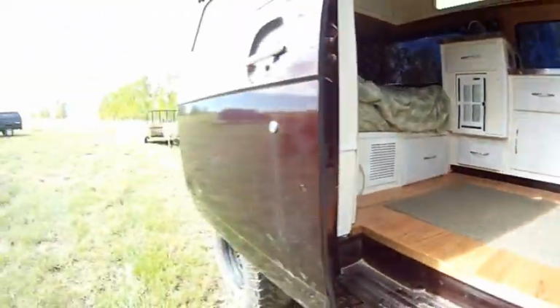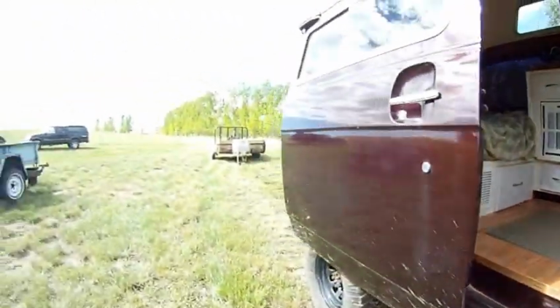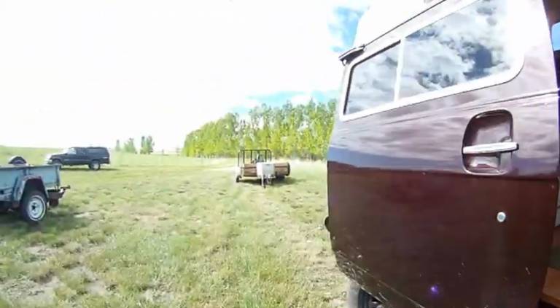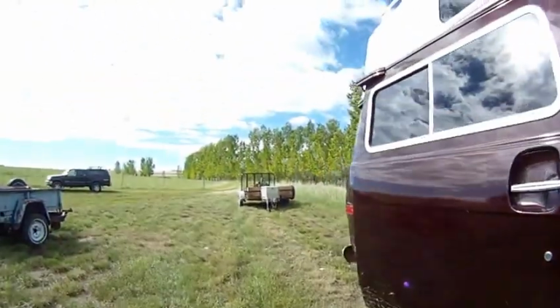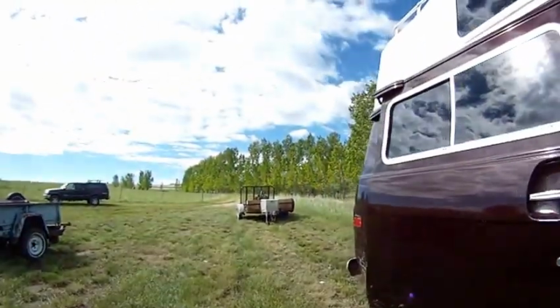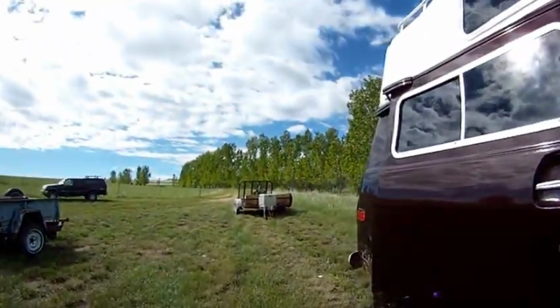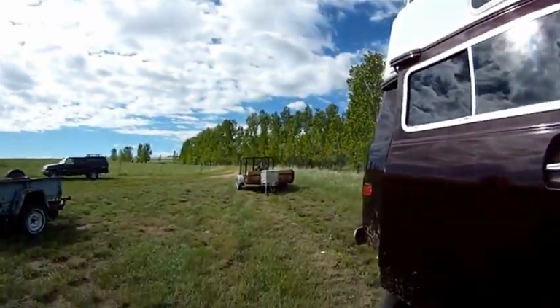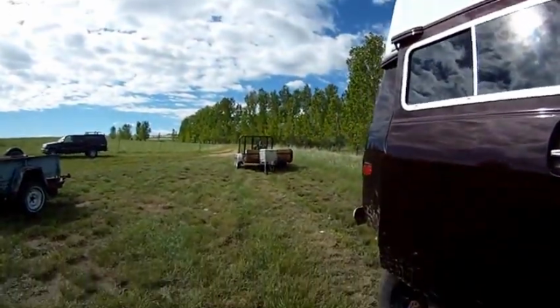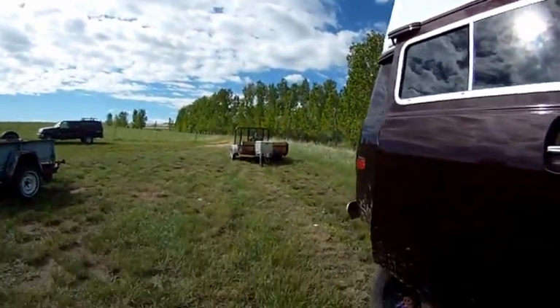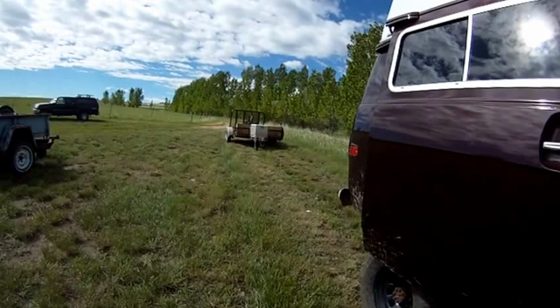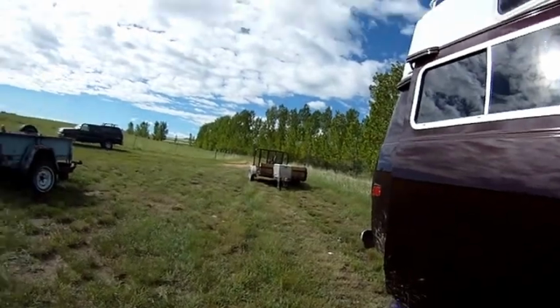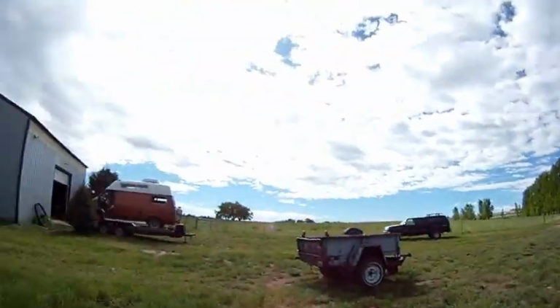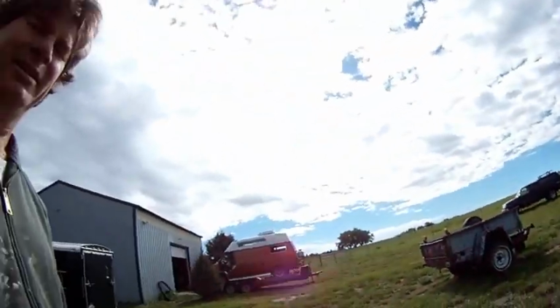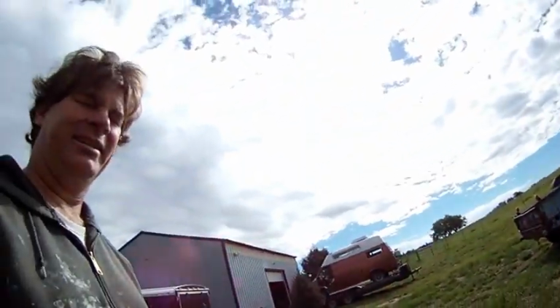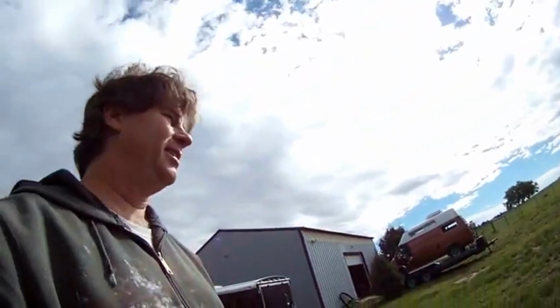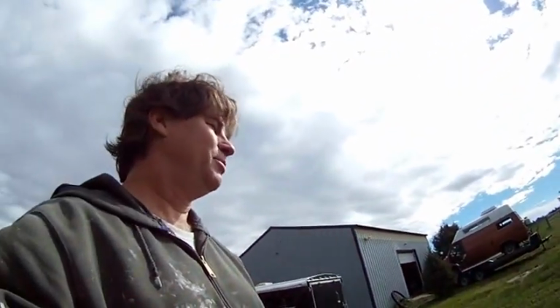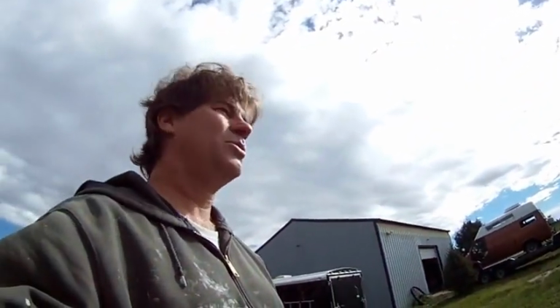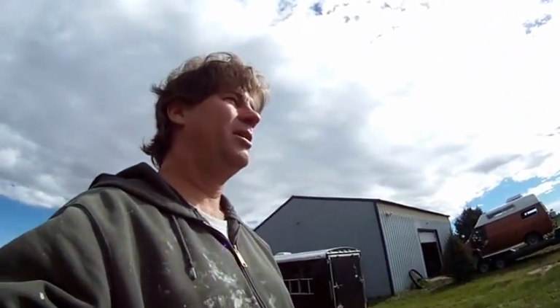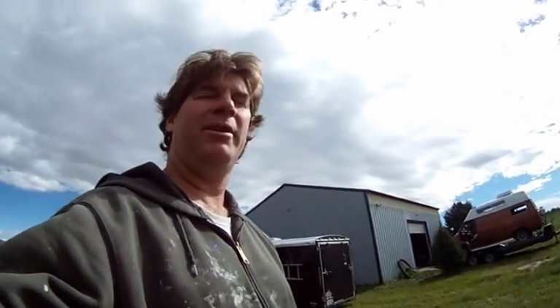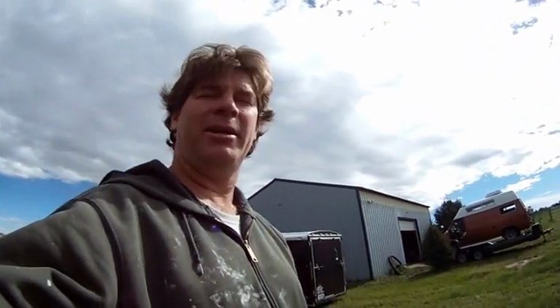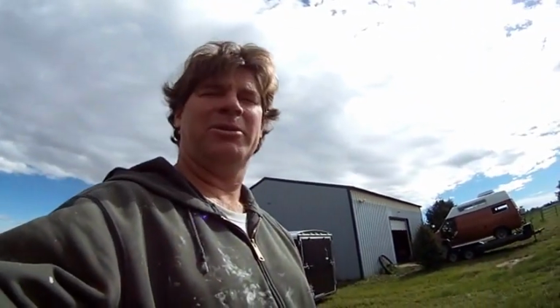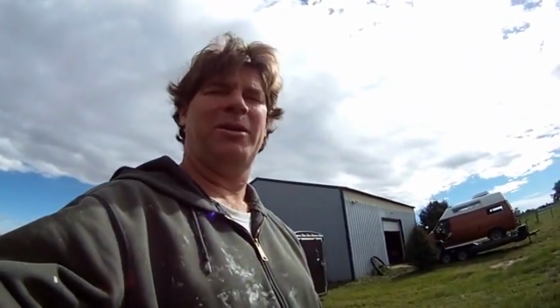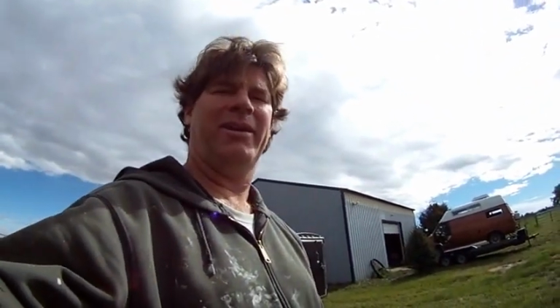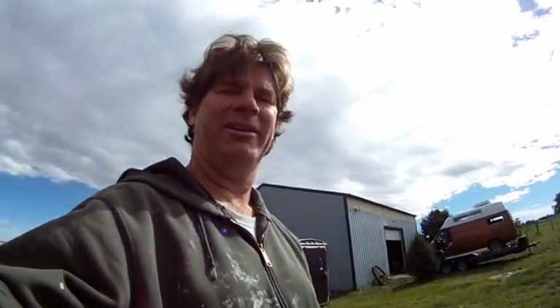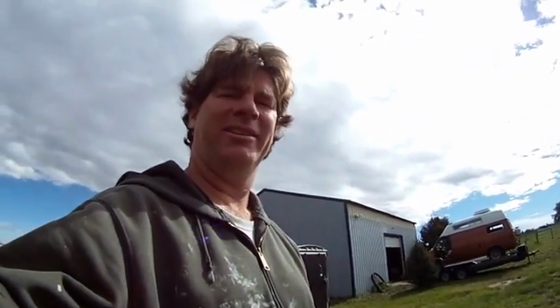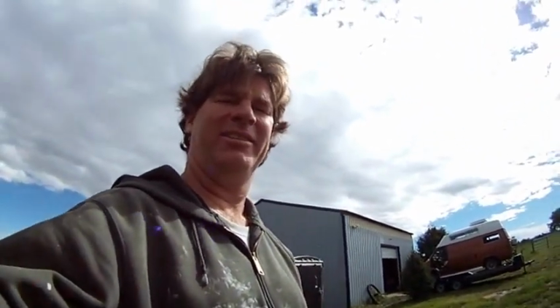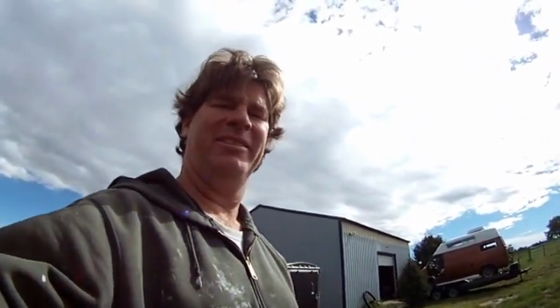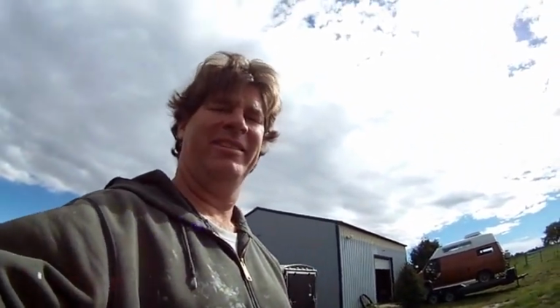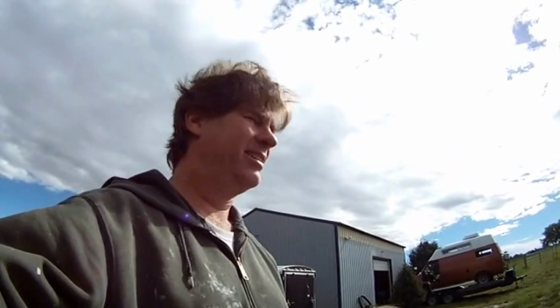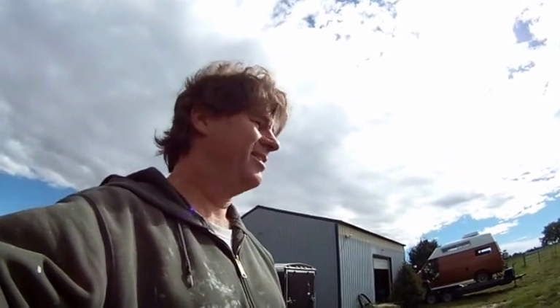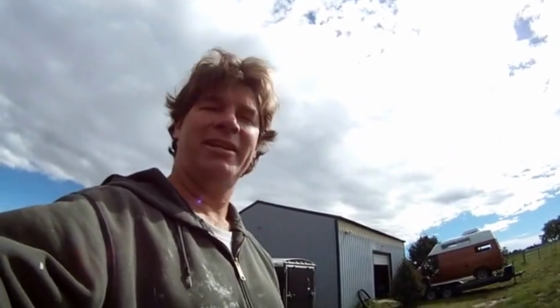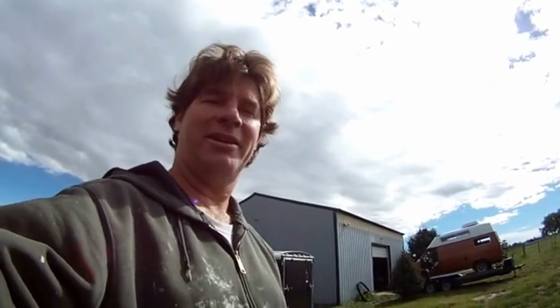Now I get to do some Rotozip routing work. I just wanted to give you an update on what's going on with the van. See you next time.